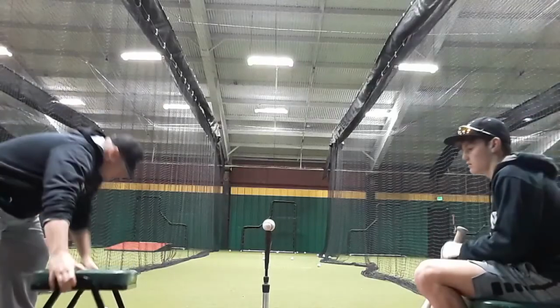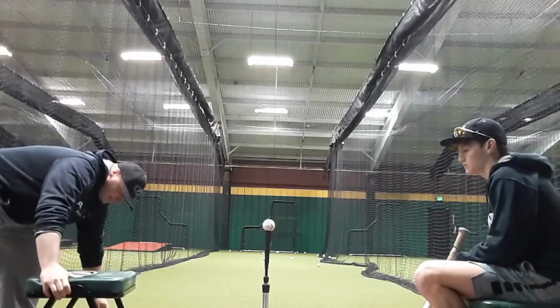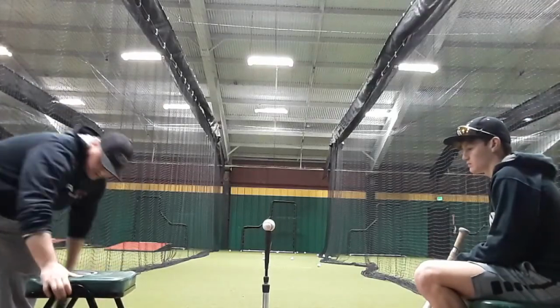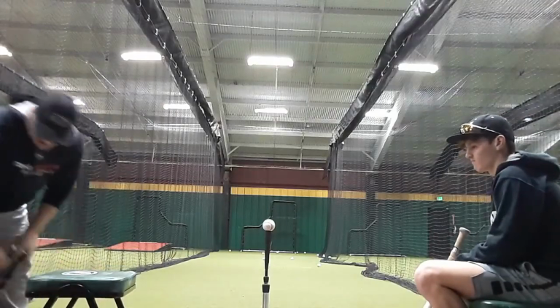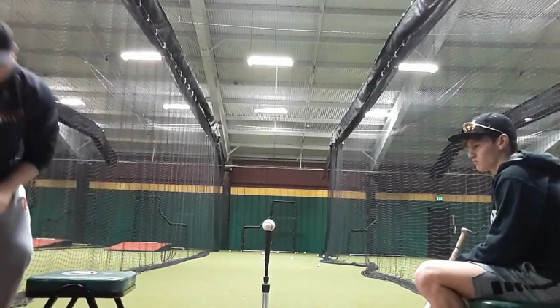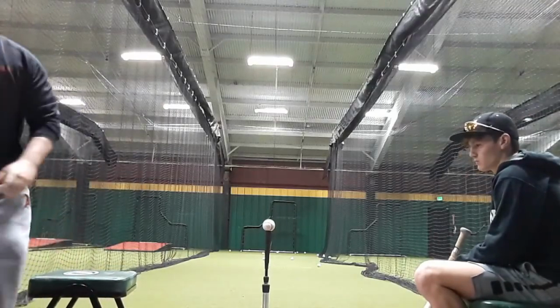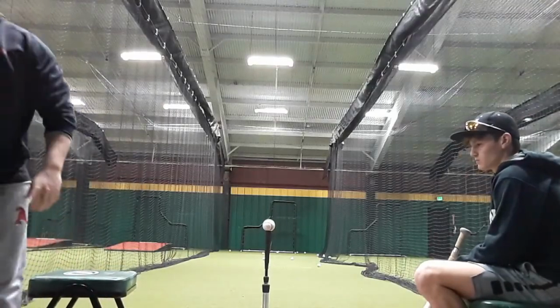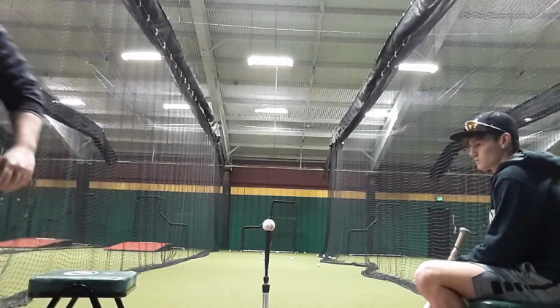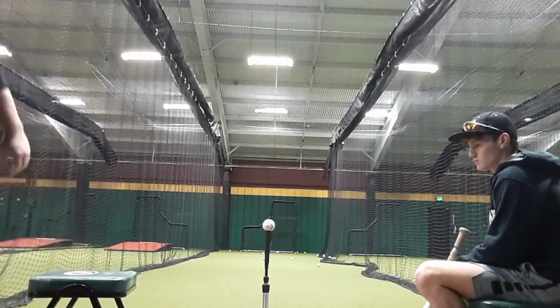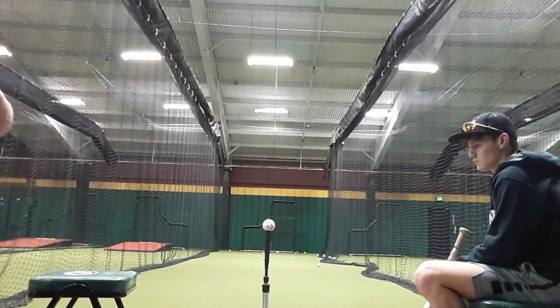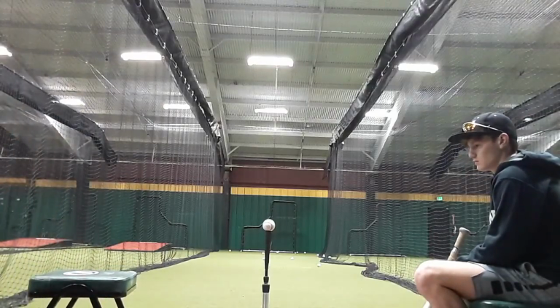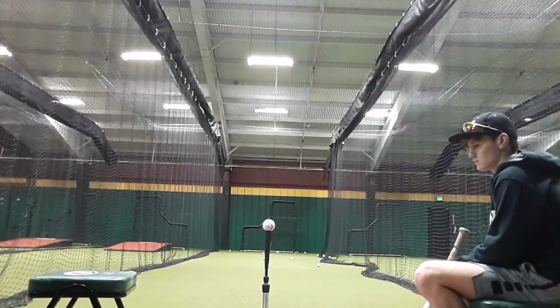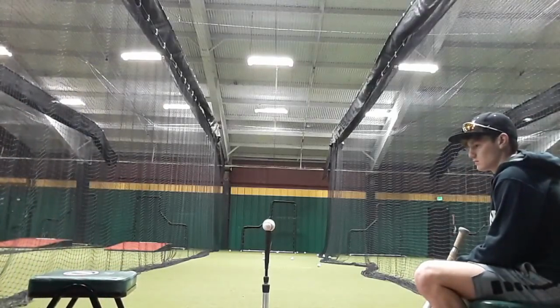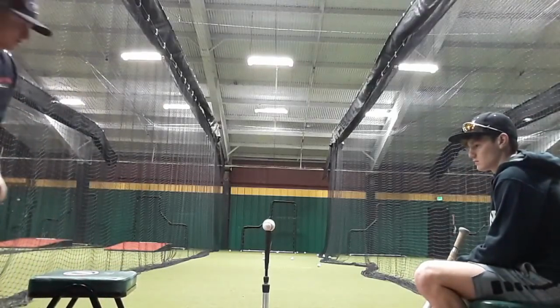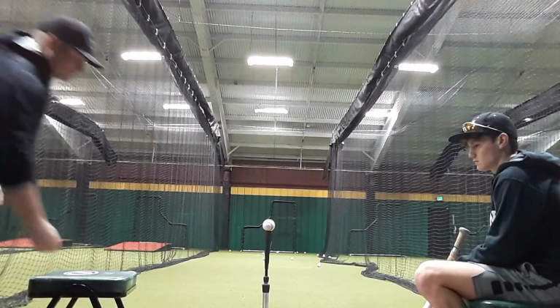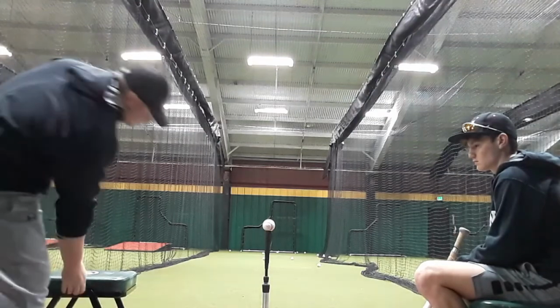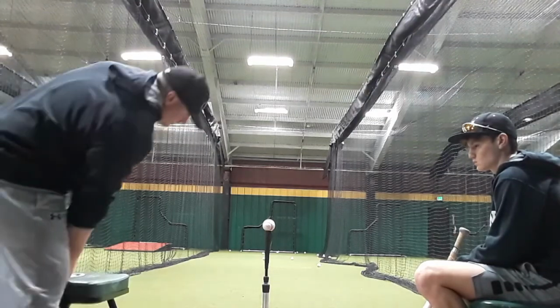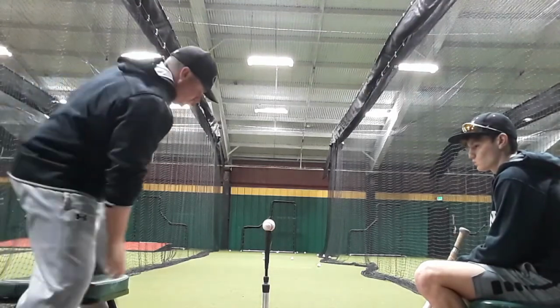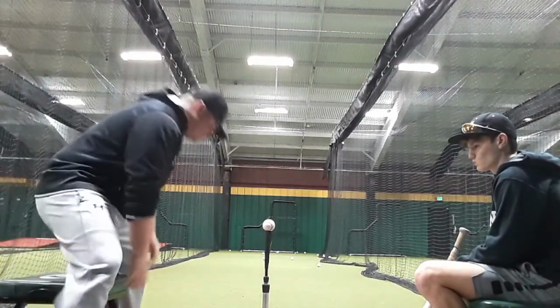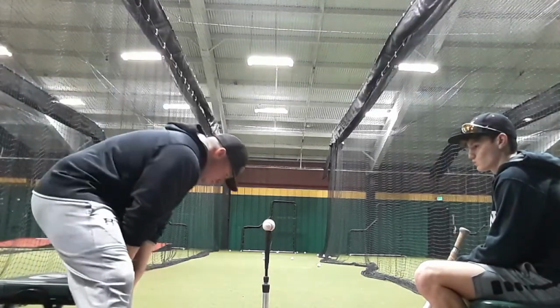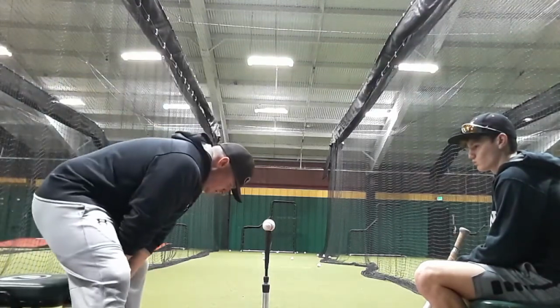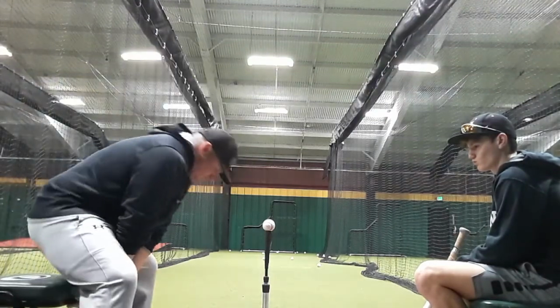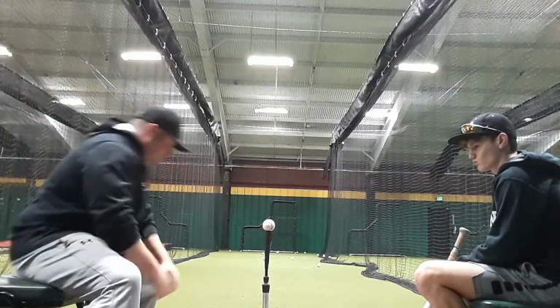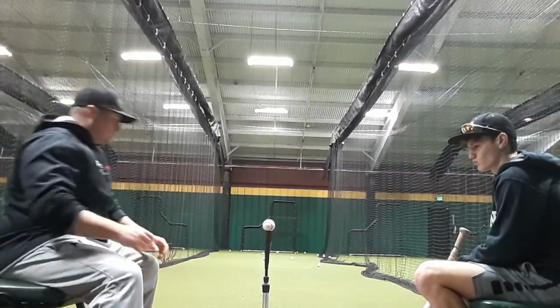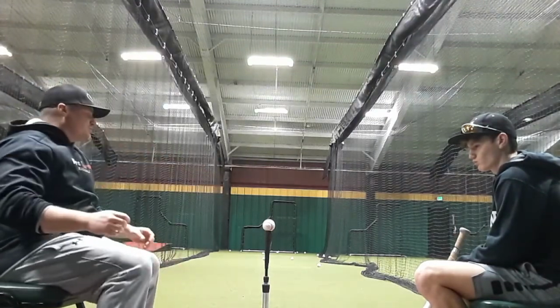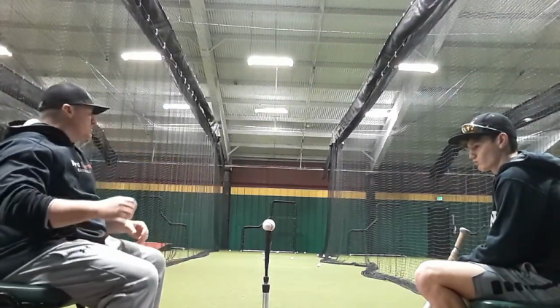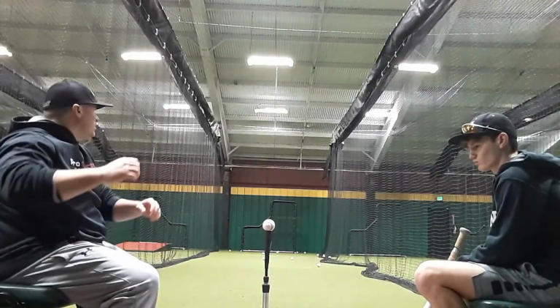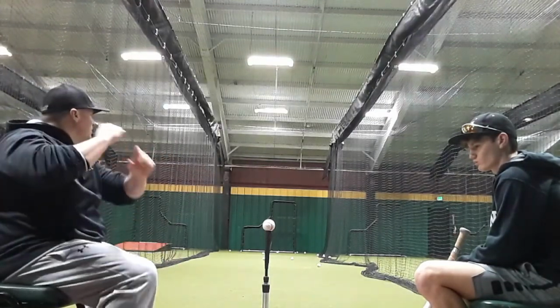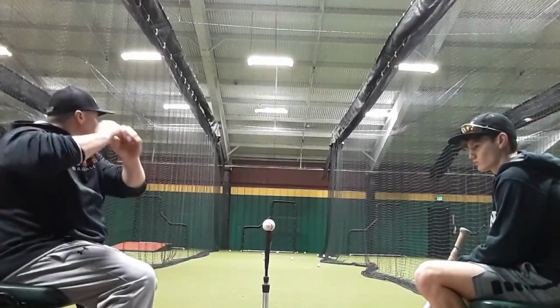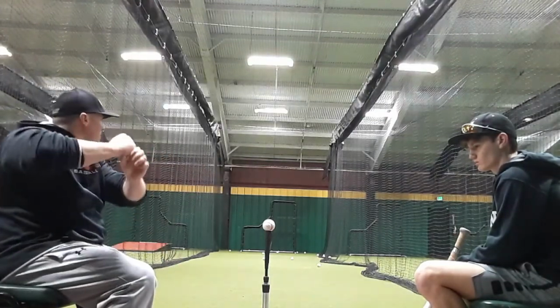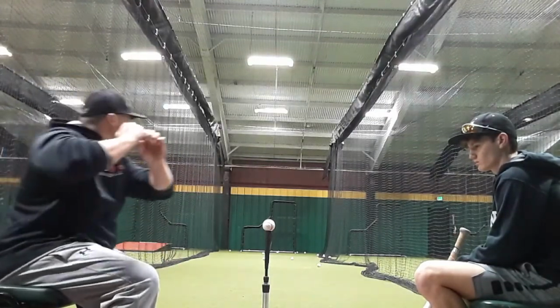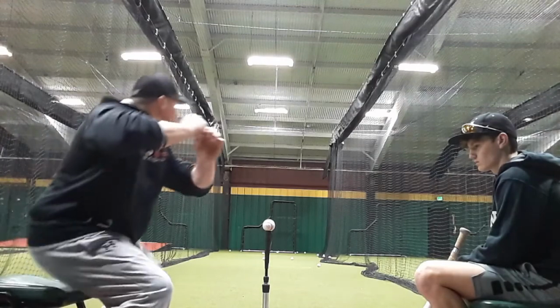Getting loaded into your back leg better? Right now you just kind of hover and sit on top. One, two.